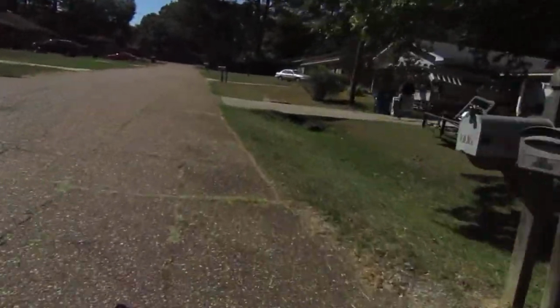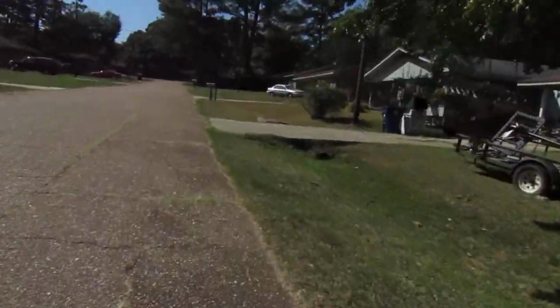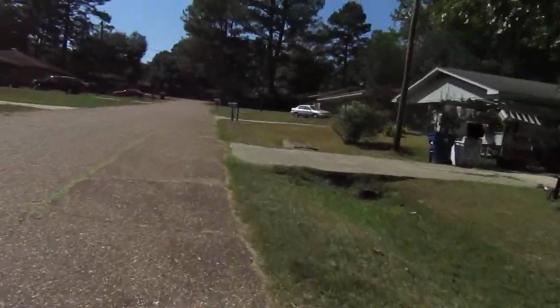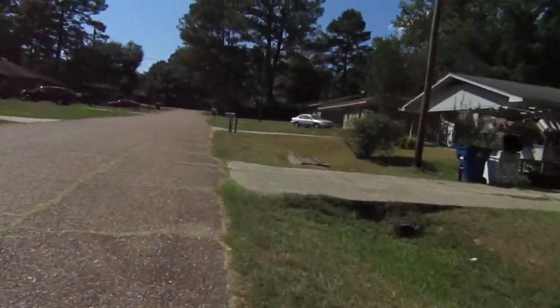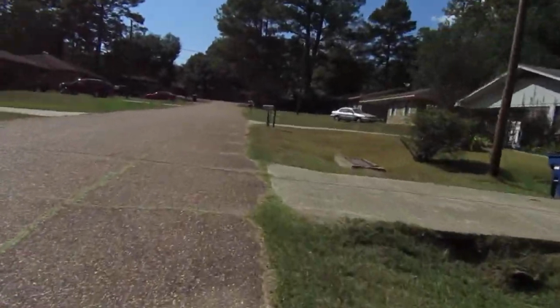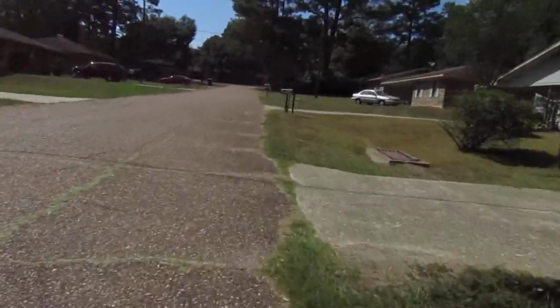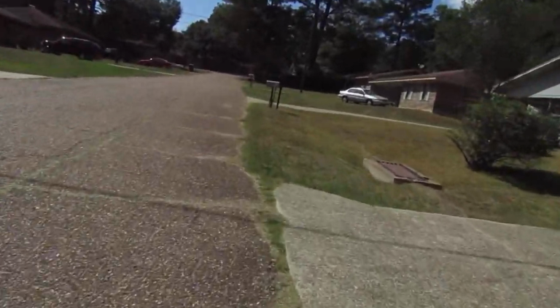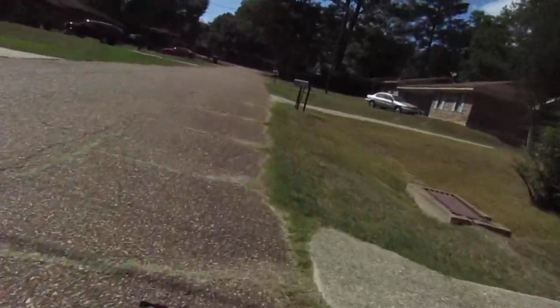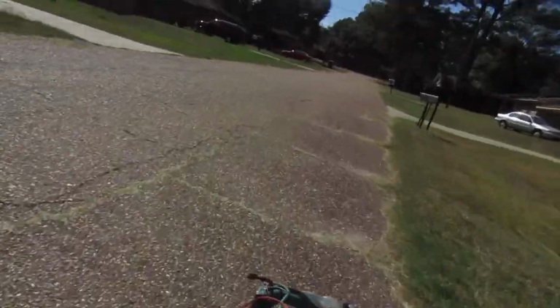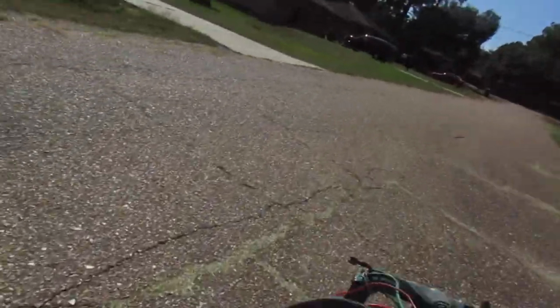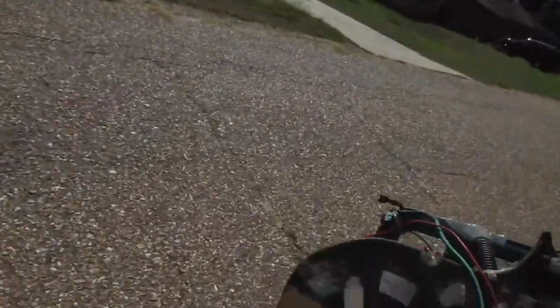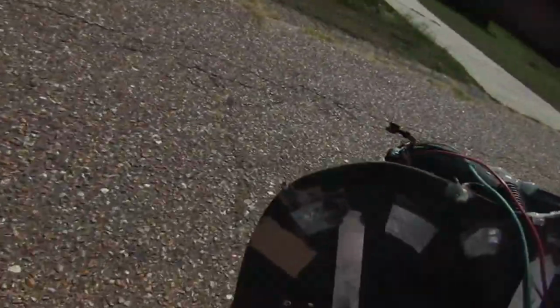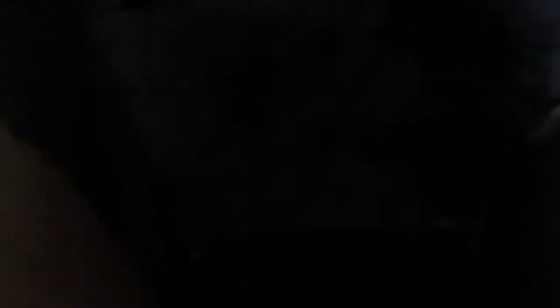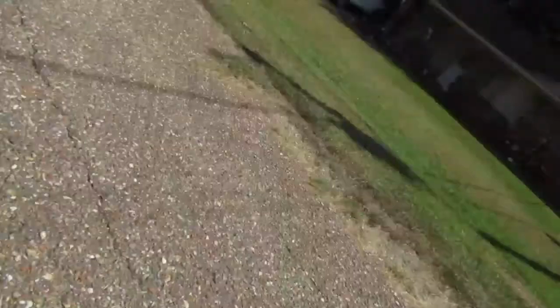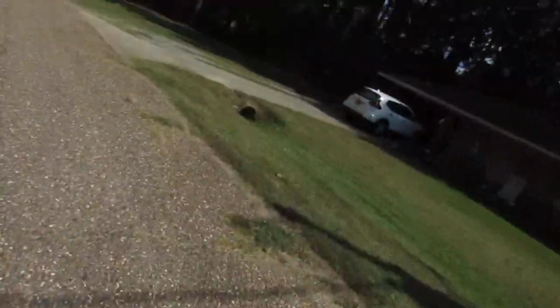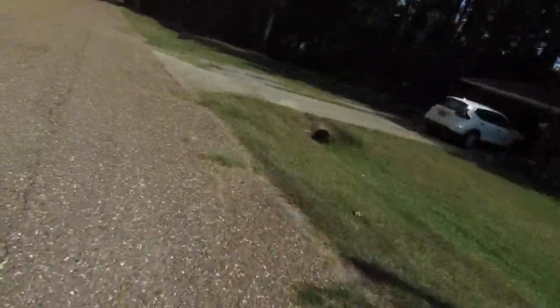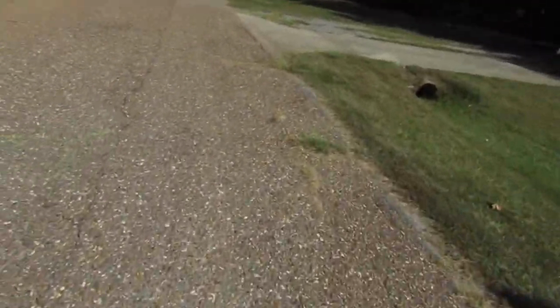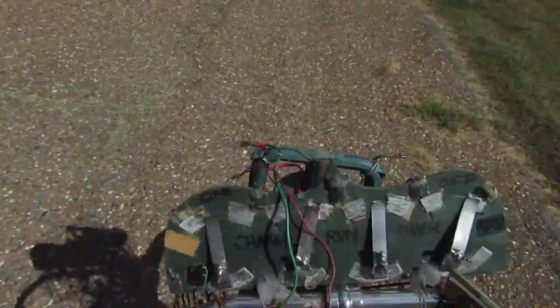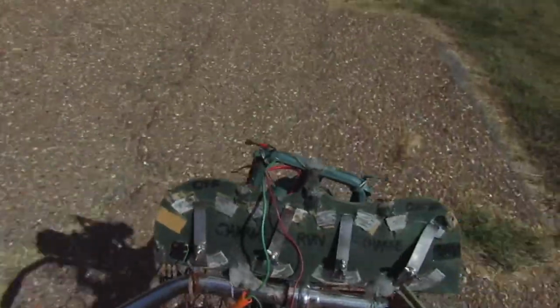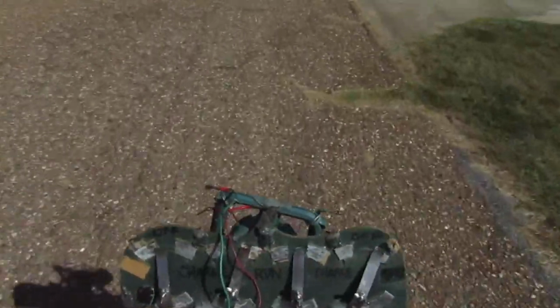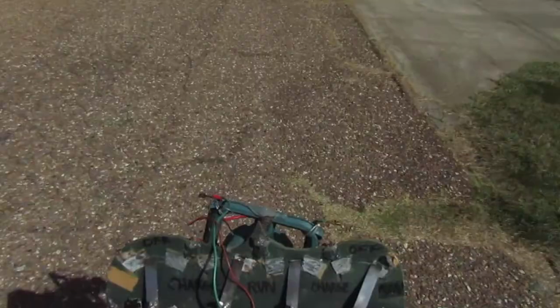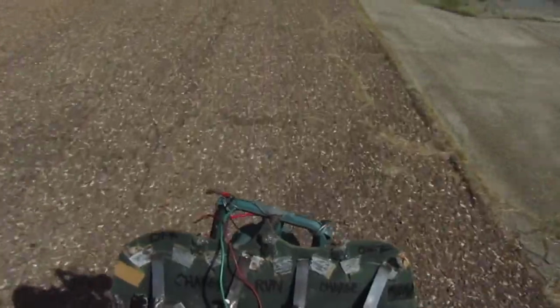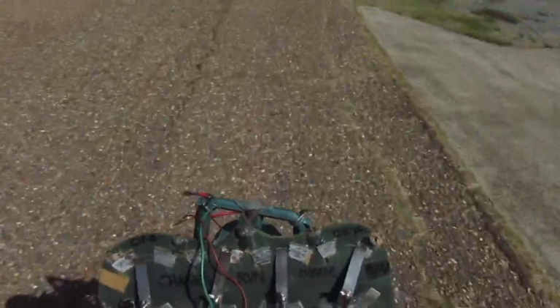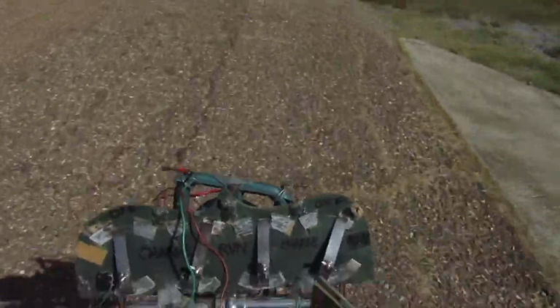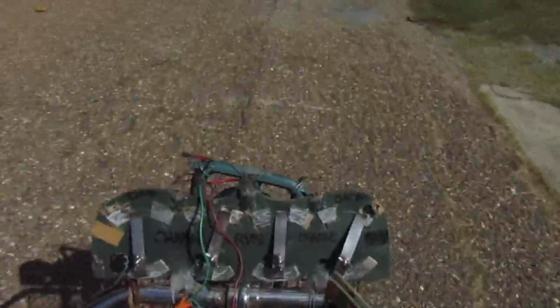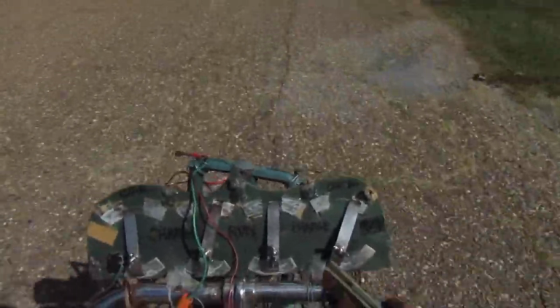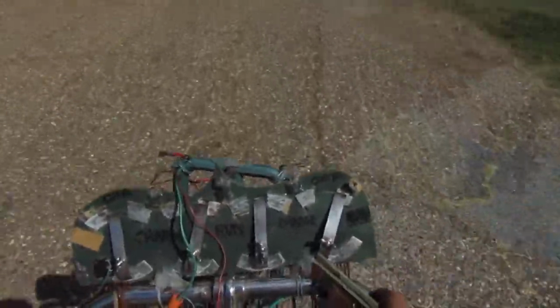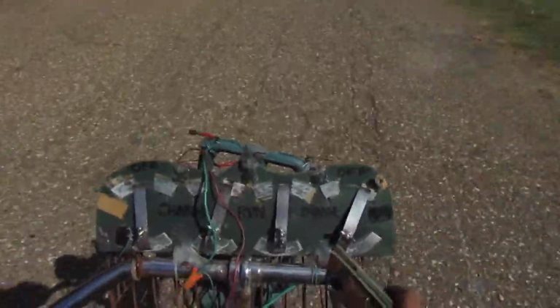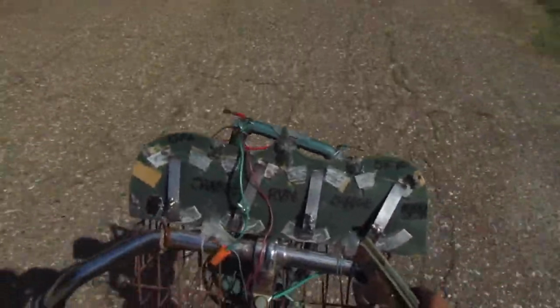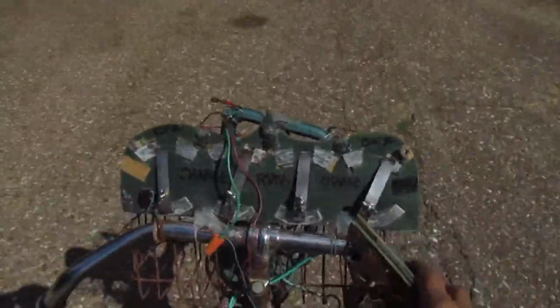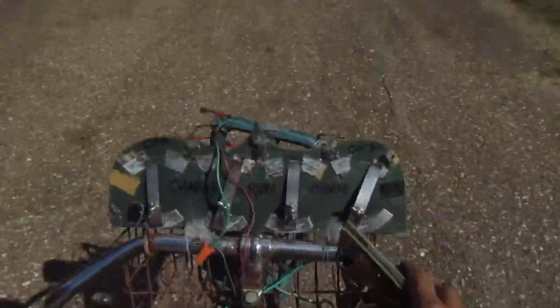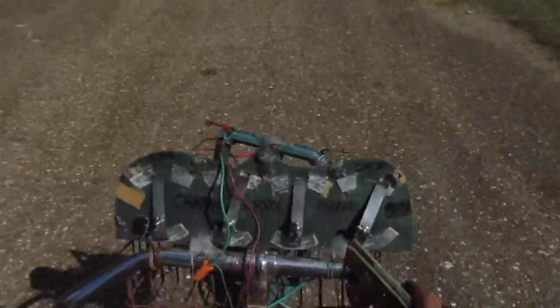Alright, I'm just going to turn around and go to the house — the battery is probably already getting a little low. Lithium-ion has got a lot of current, but it doesn't like to be deeply discharged.